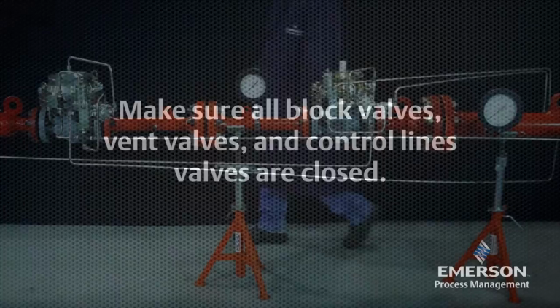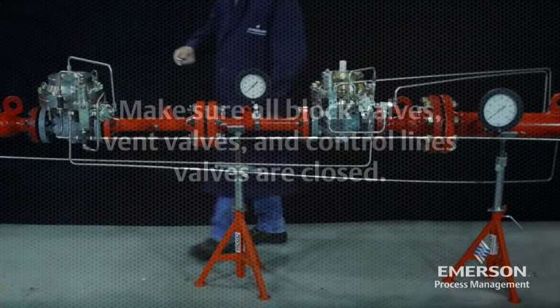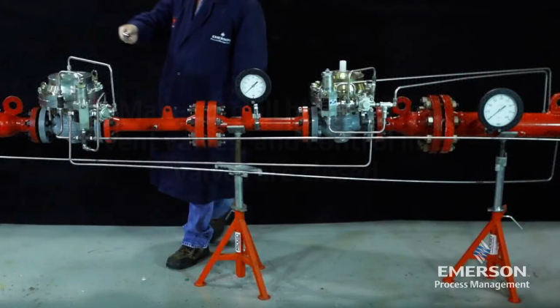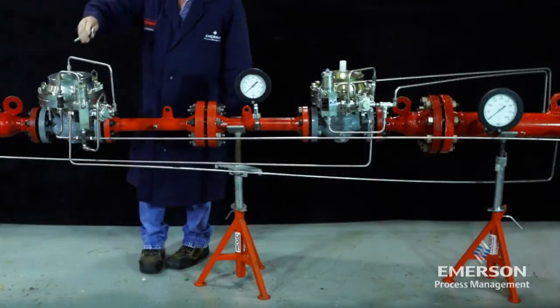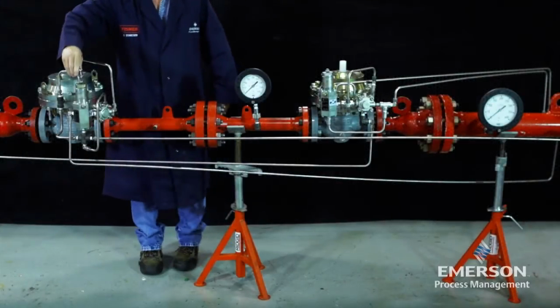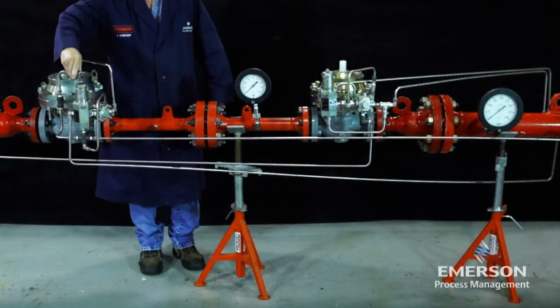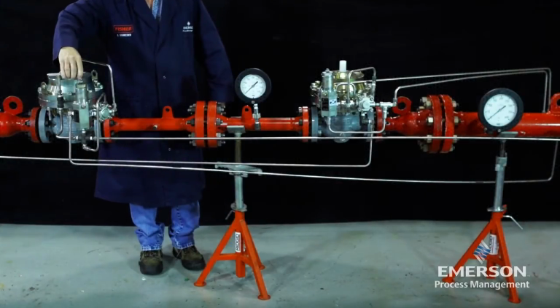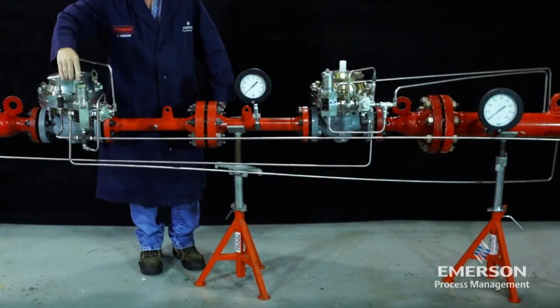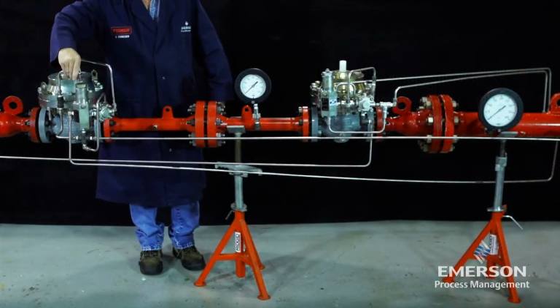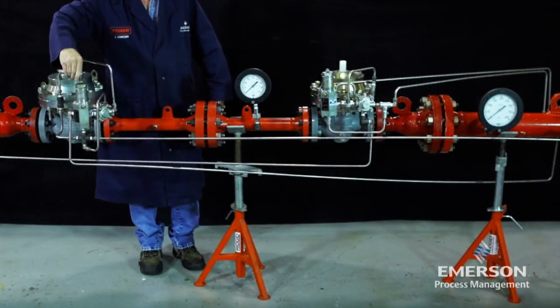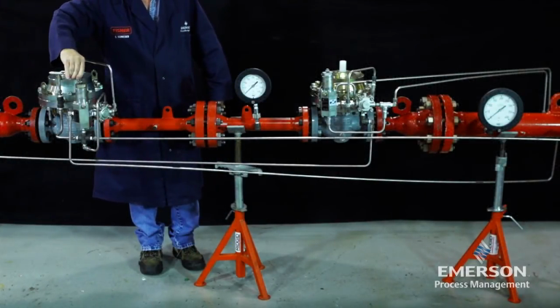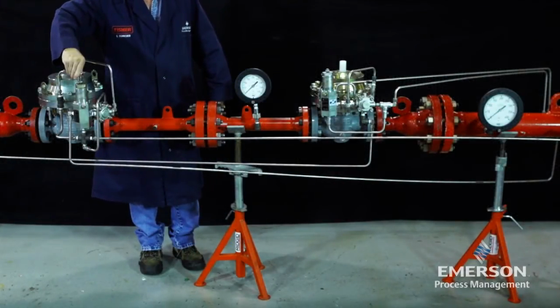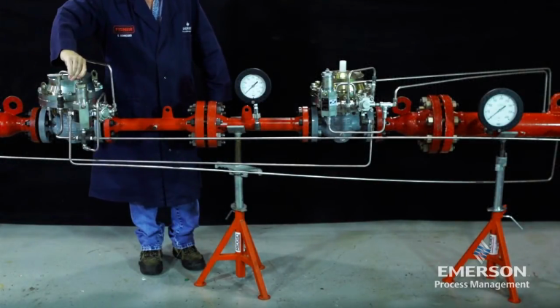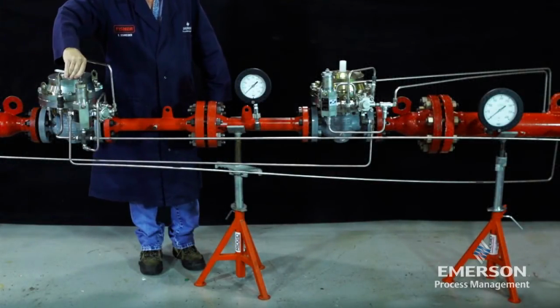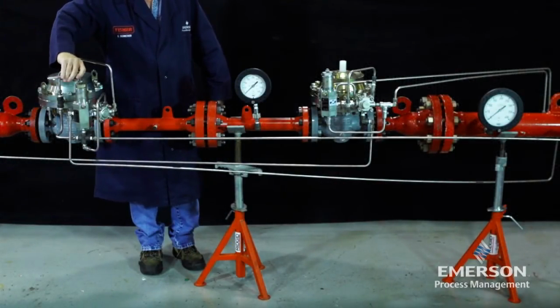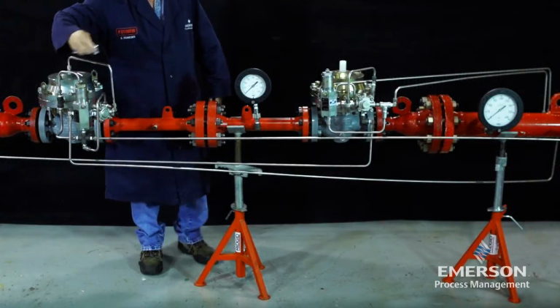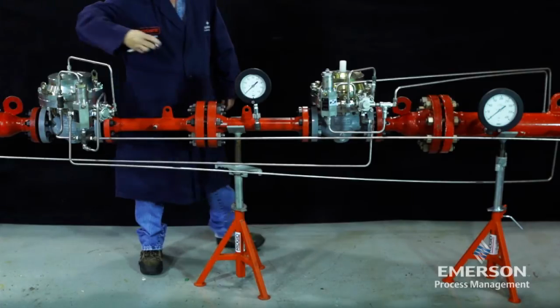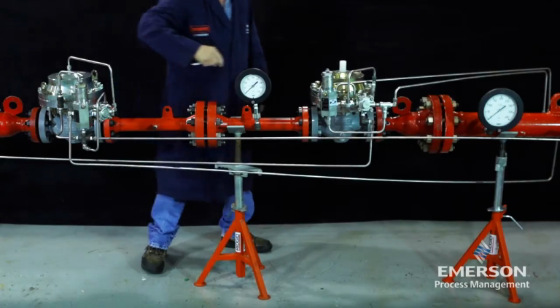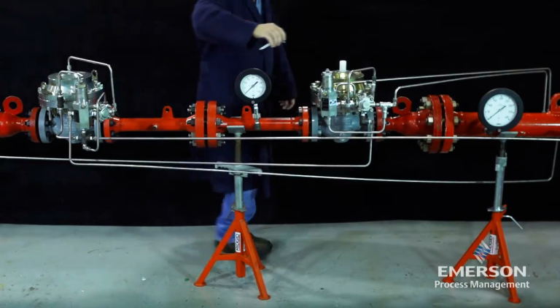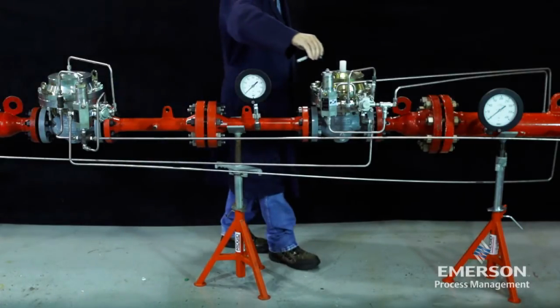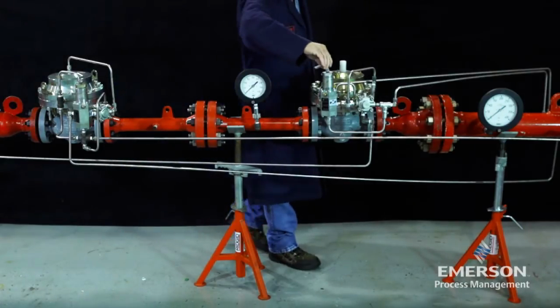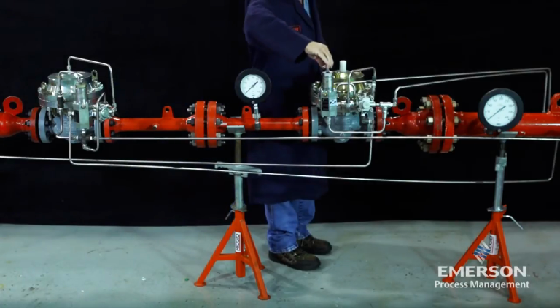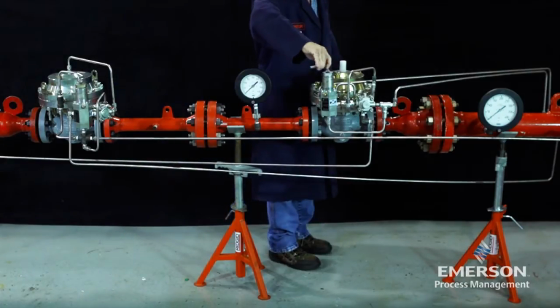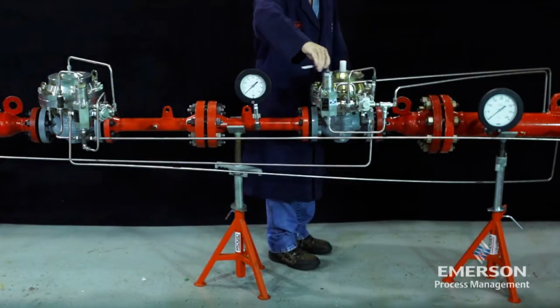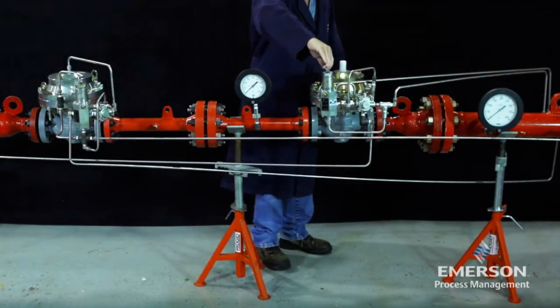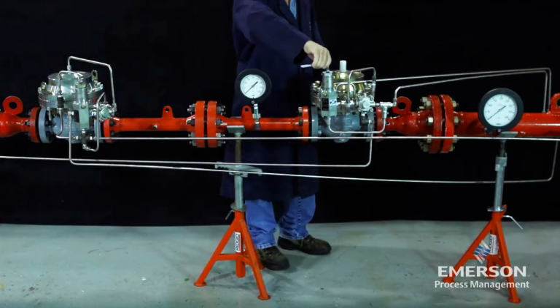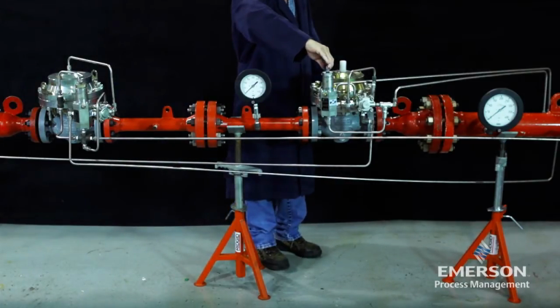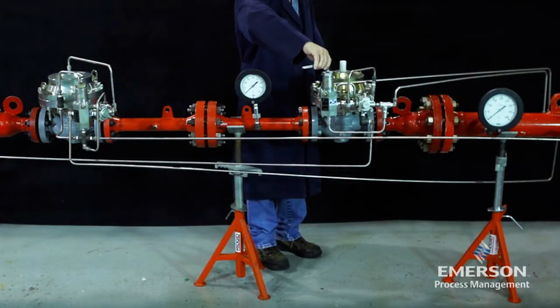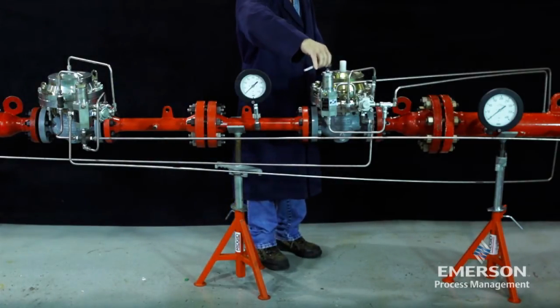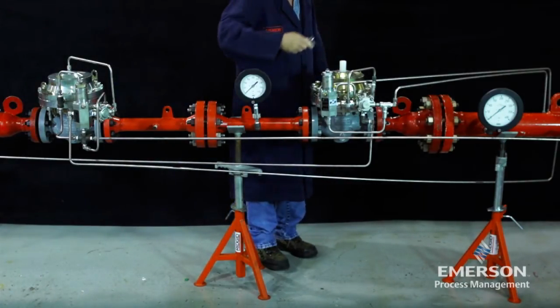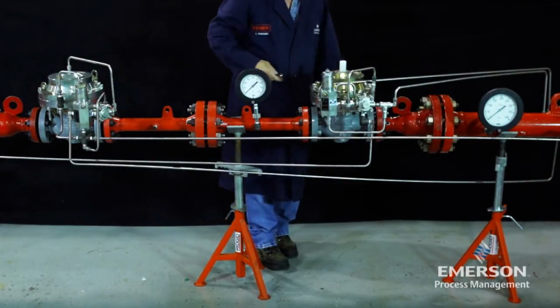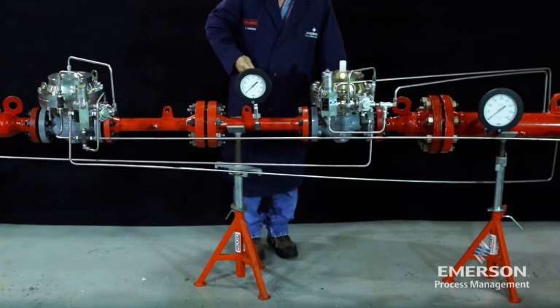Back out the pilot adjusting screw on the EZ-H upstream monitor regulator. Adjust the downstream working pilot to a set point higher than the set point of the monitor pilot.